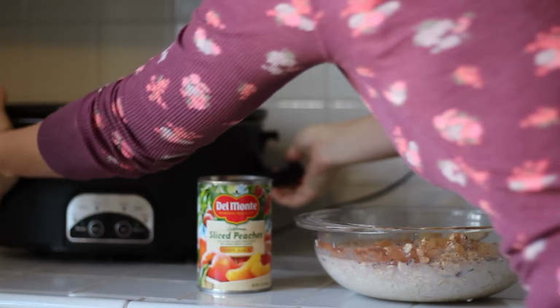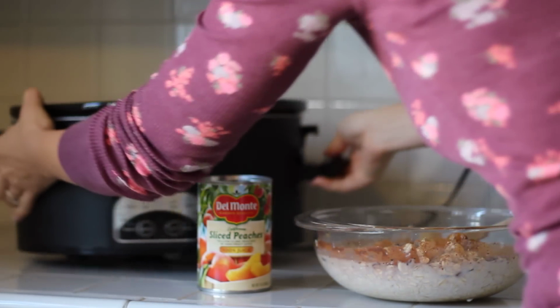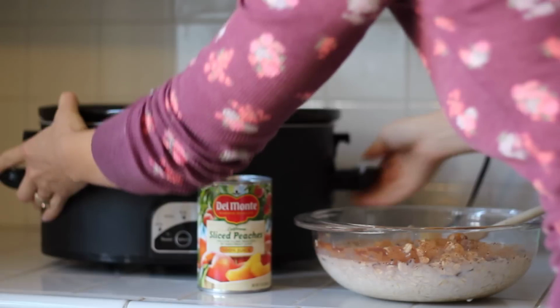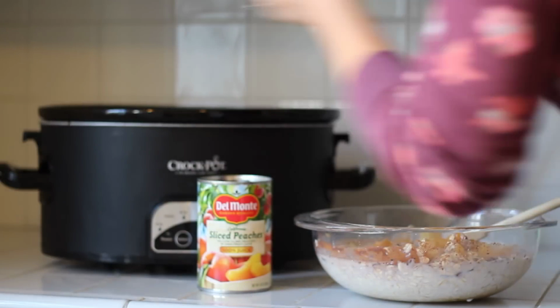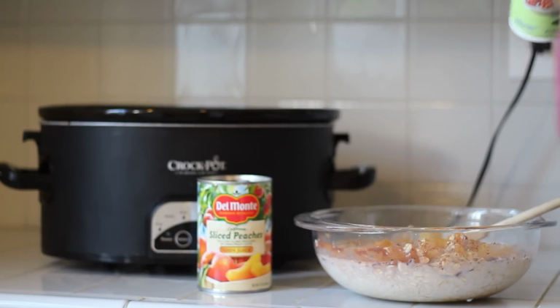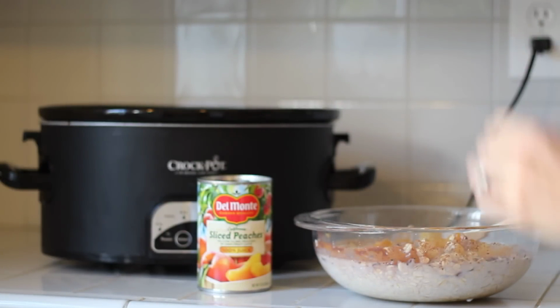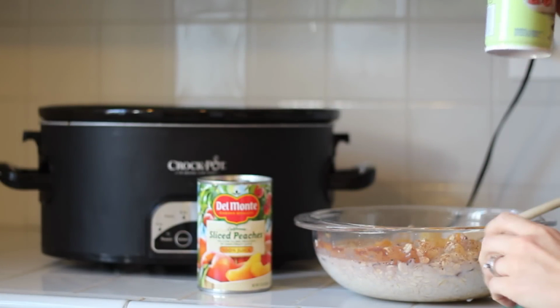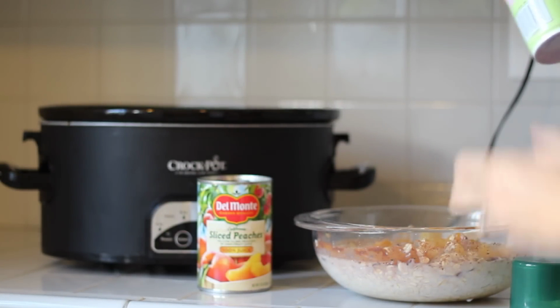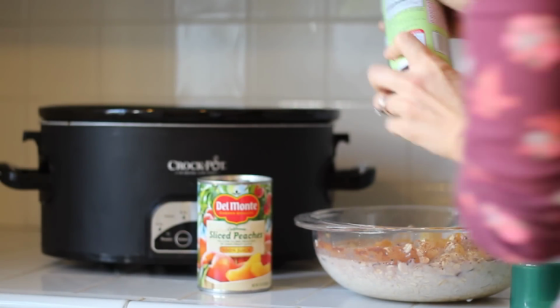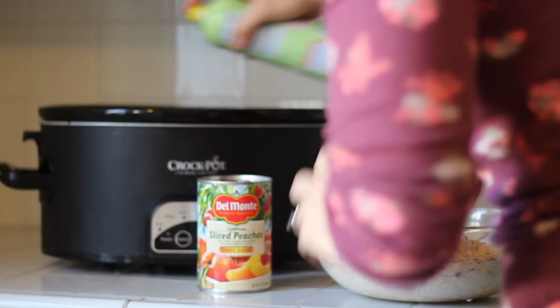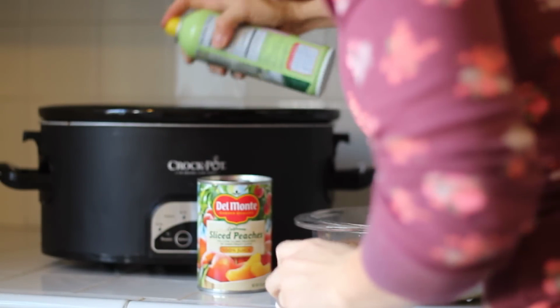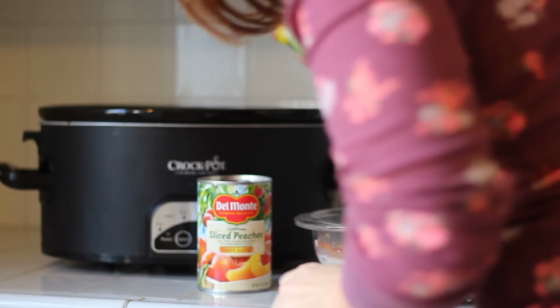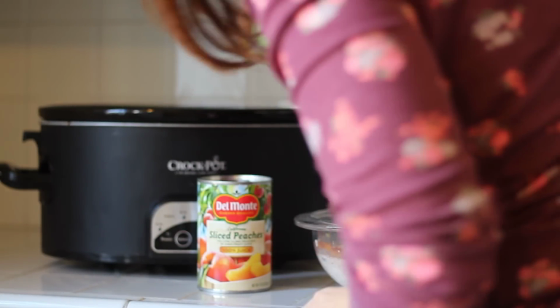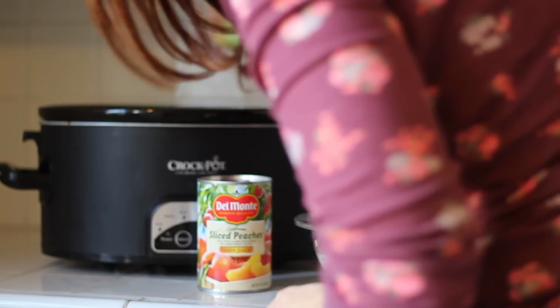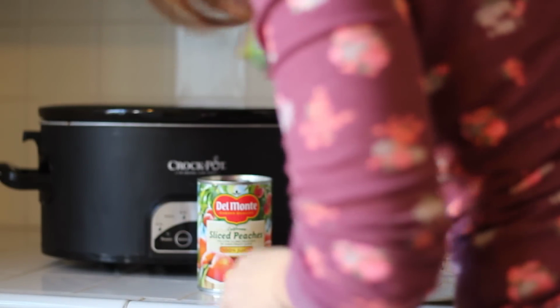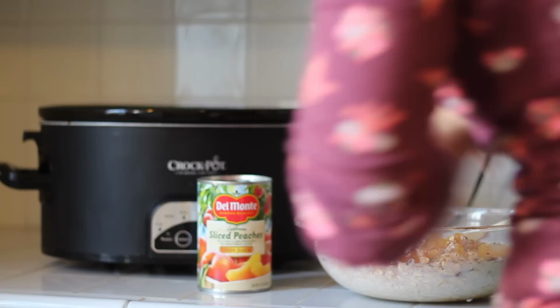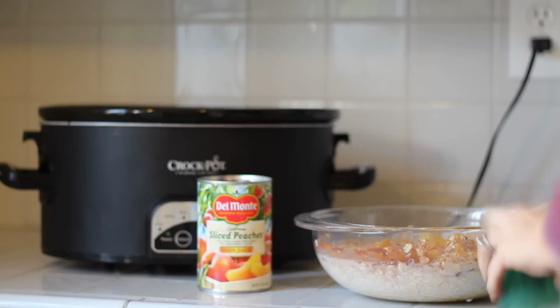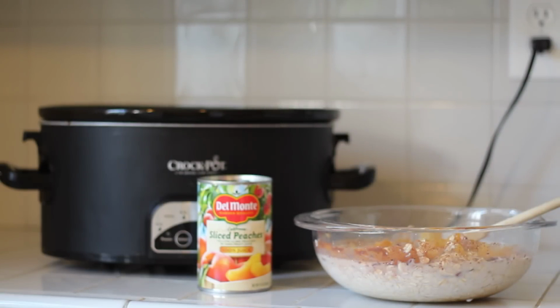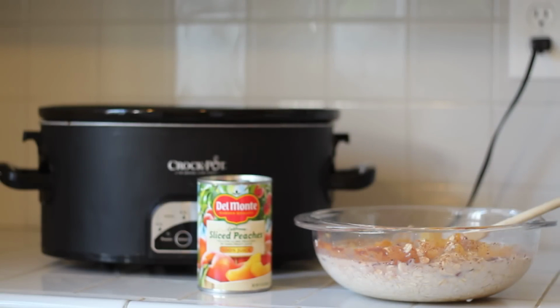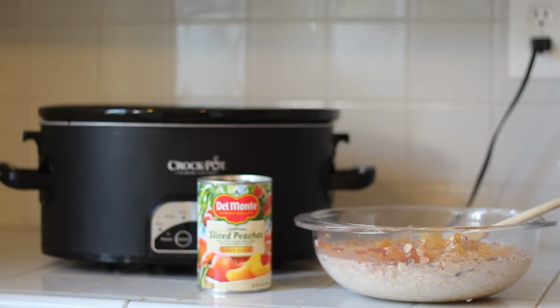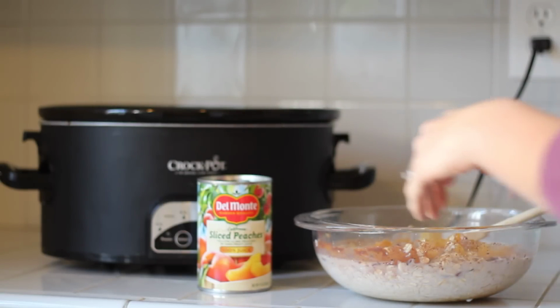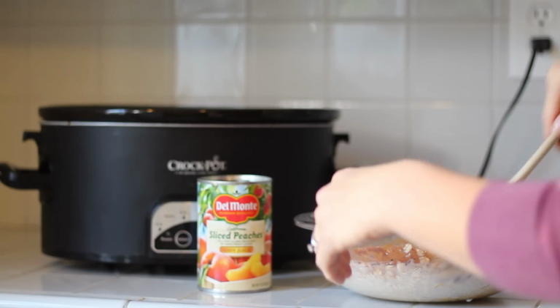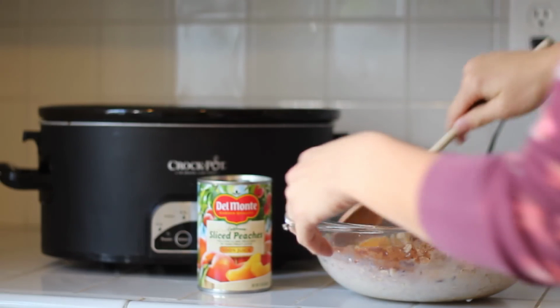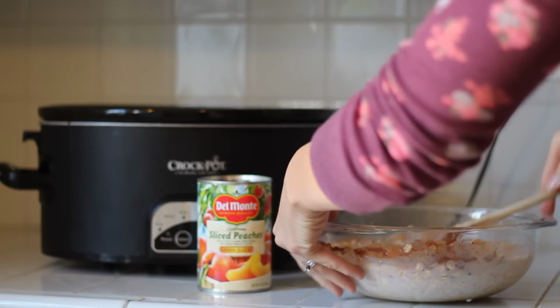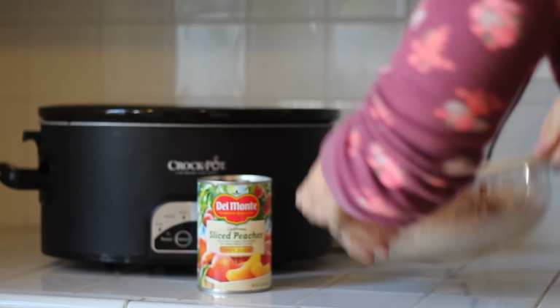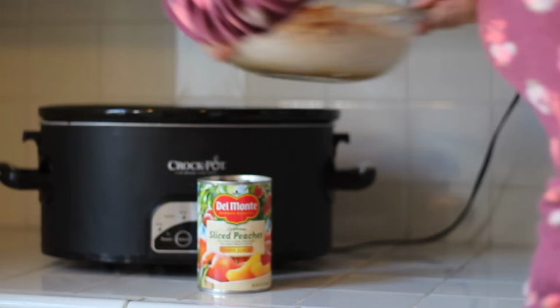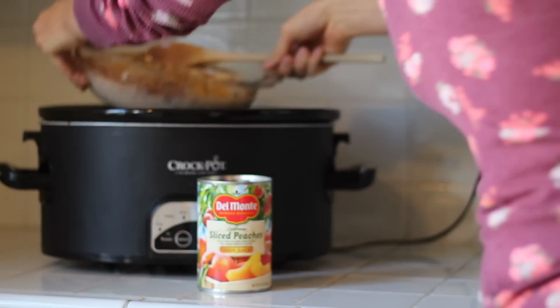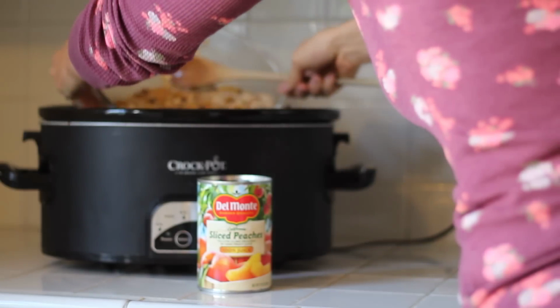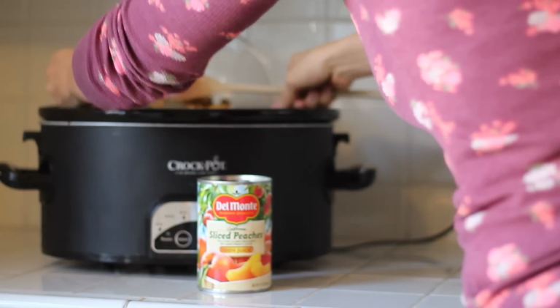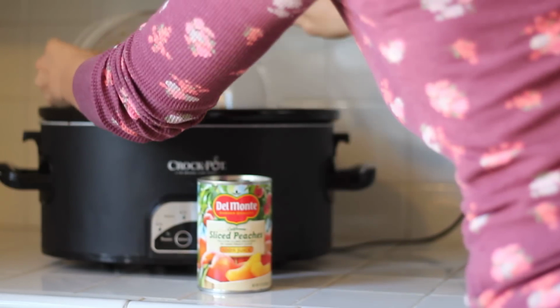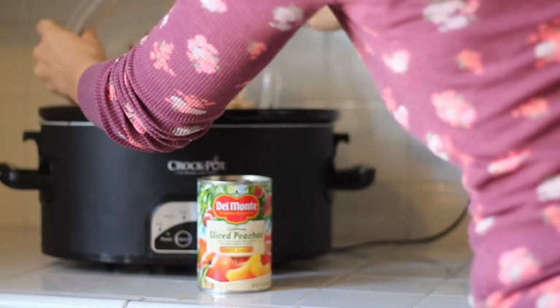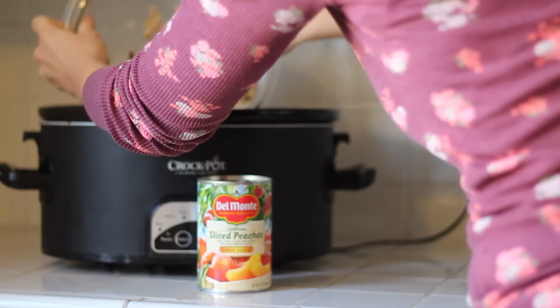Then you're going to take your crock pot and spray it with cooking spray. Give it a good spray and then dump your ingredients right in just like that.